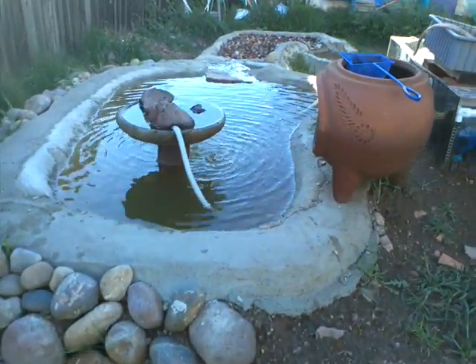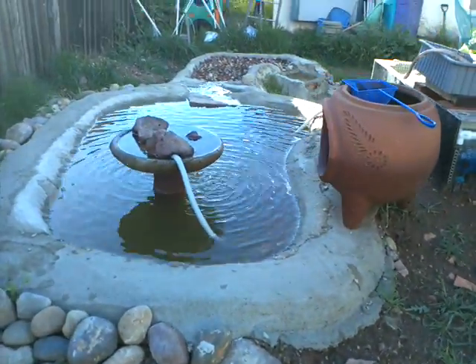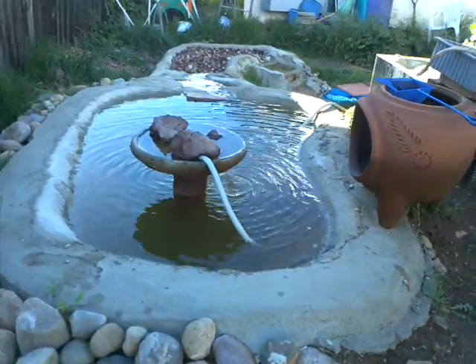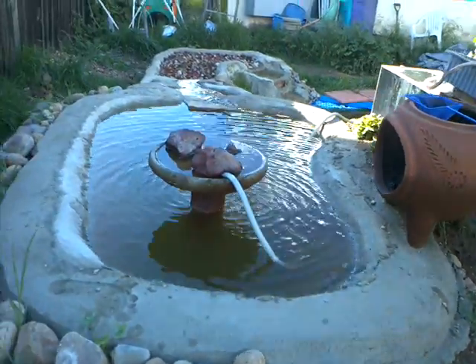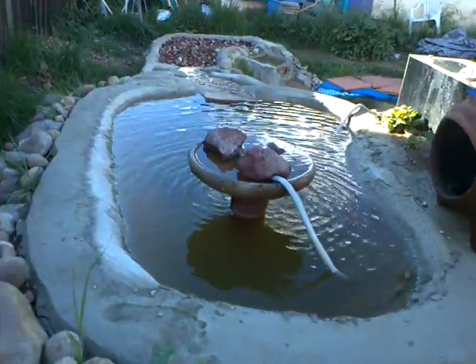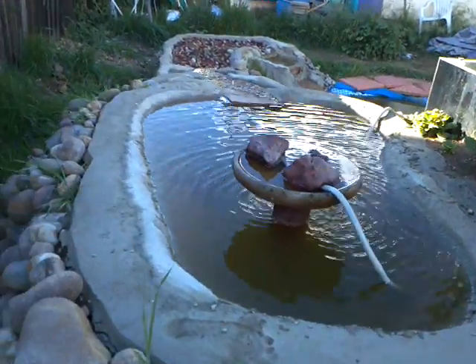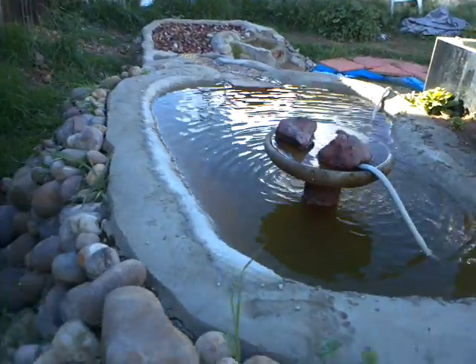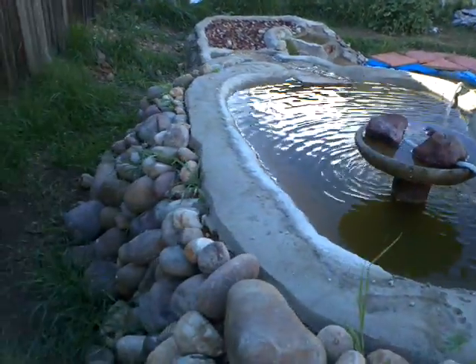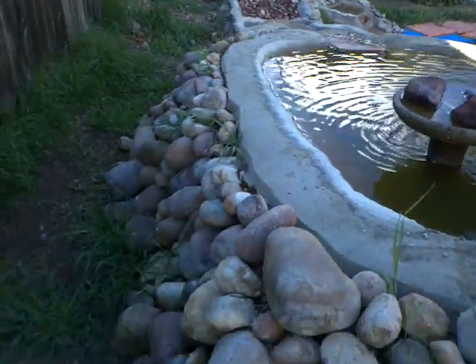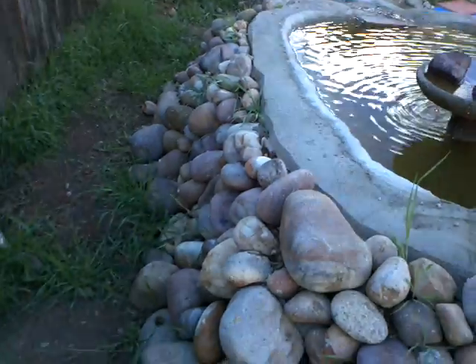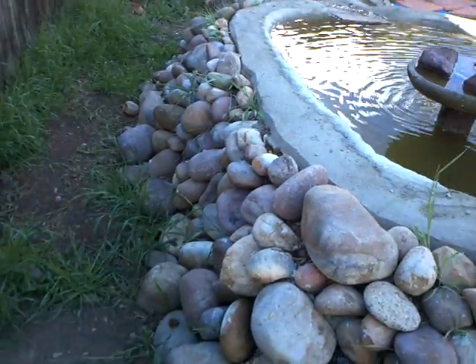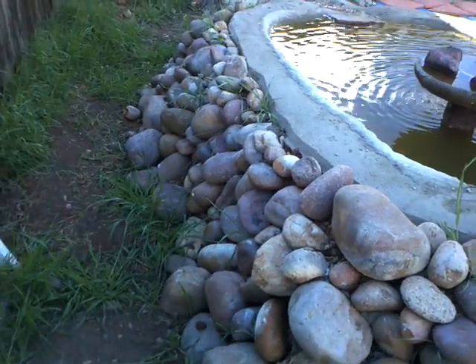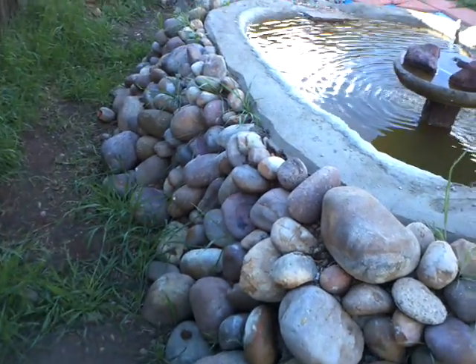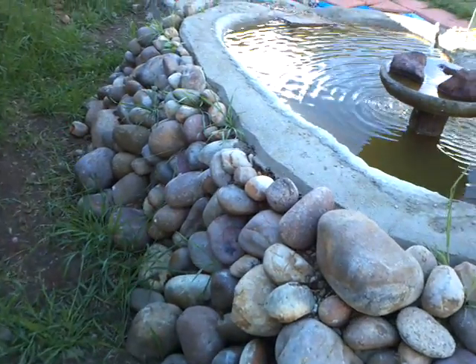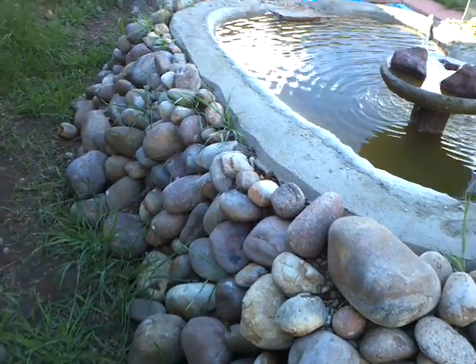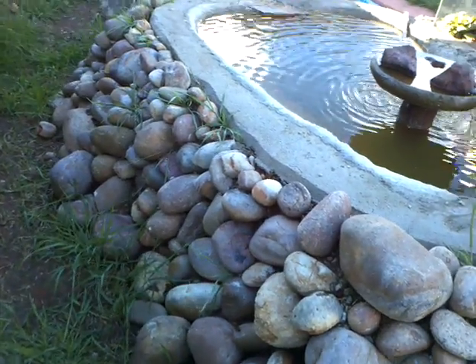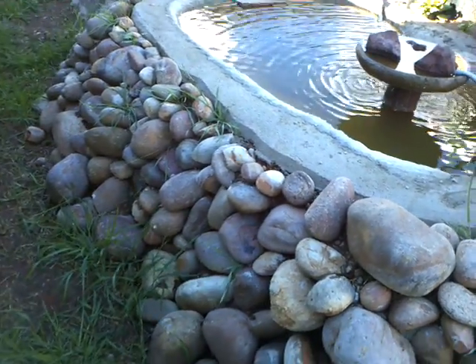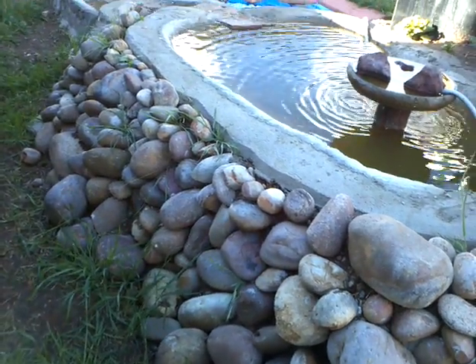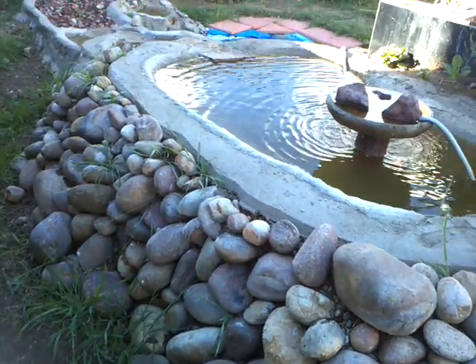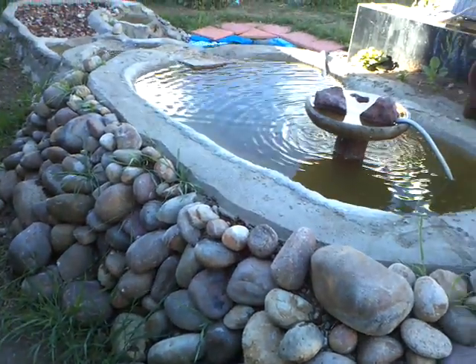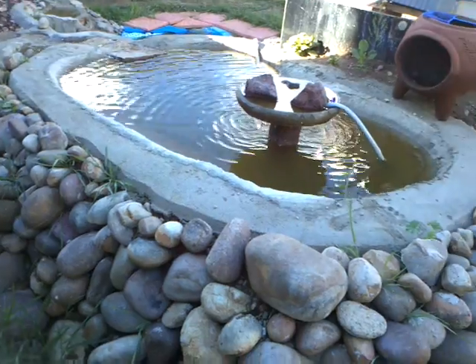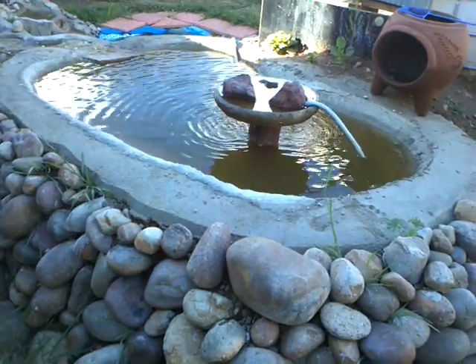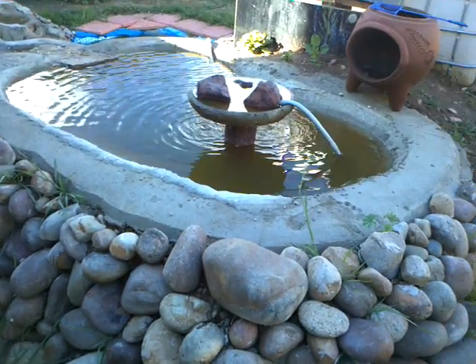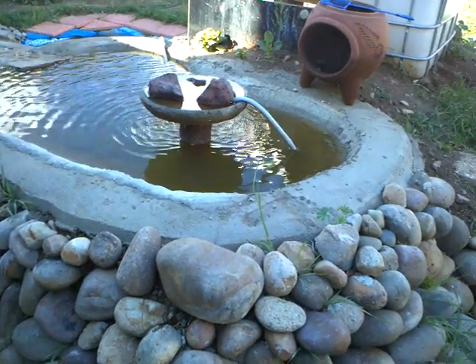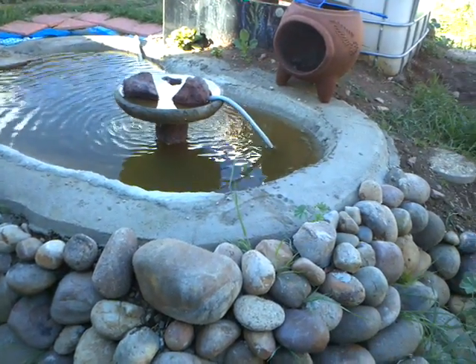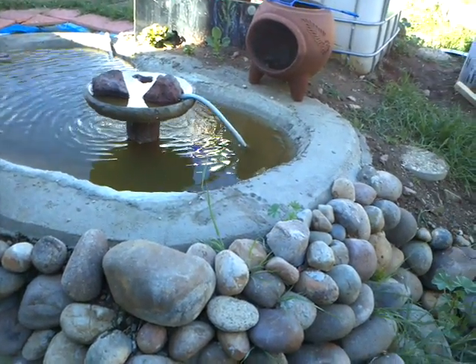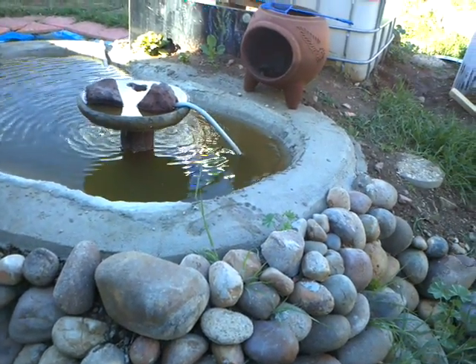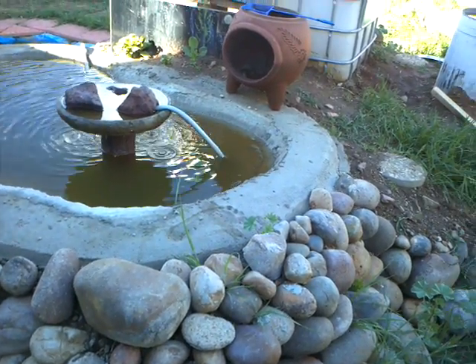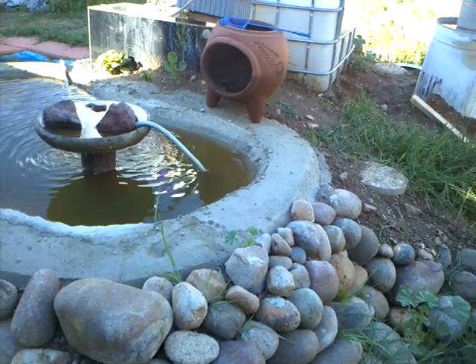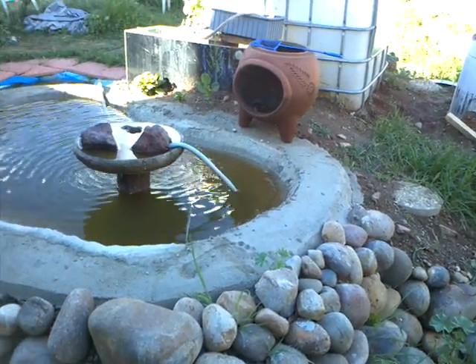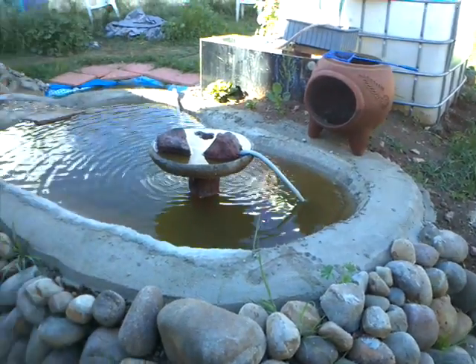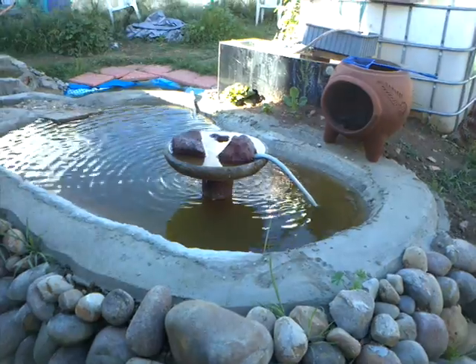This top pond you can do out of cement, which I did. You can see here I built a retaining wall to hold up the side, dug down a little bit, and made a form in there for the cement. Works great.